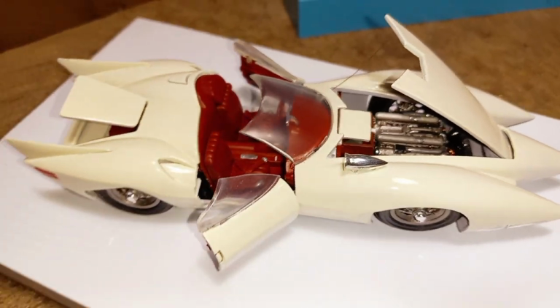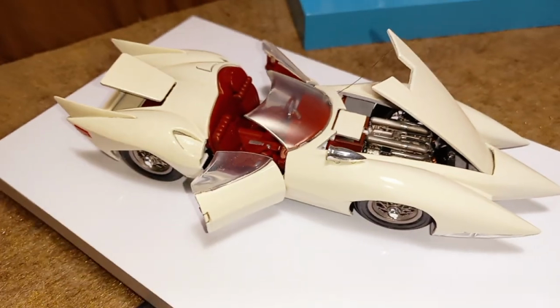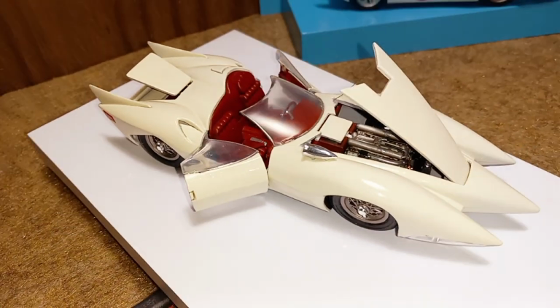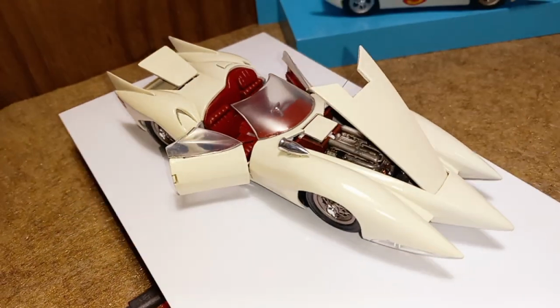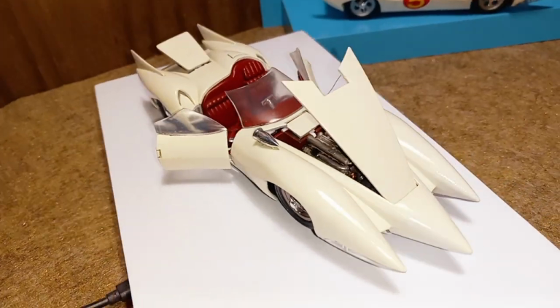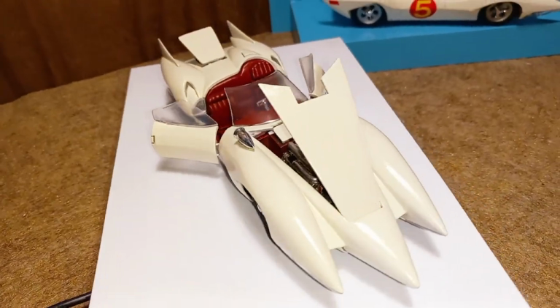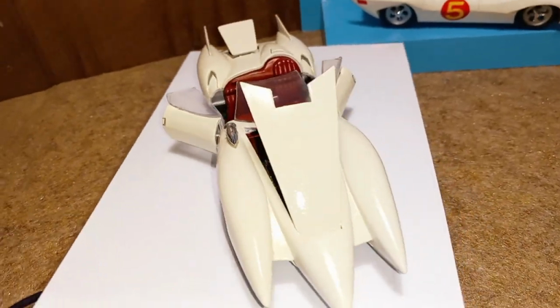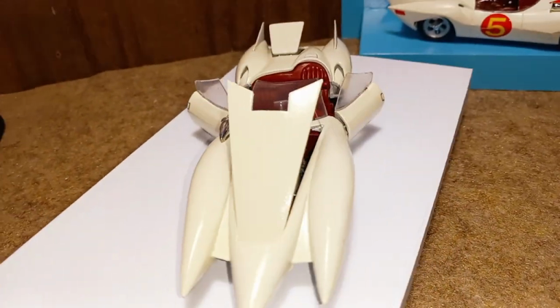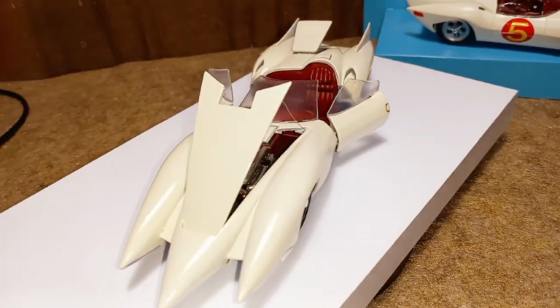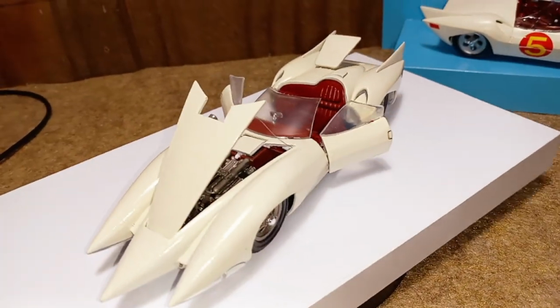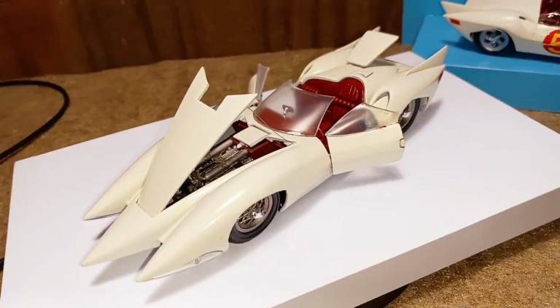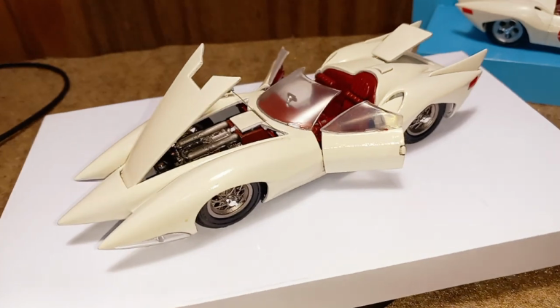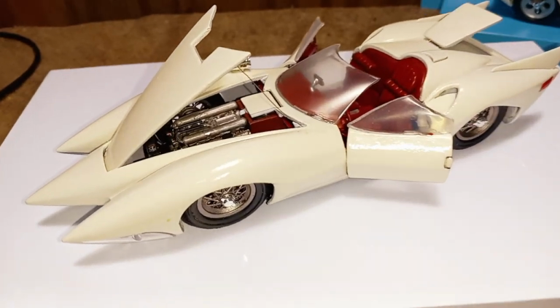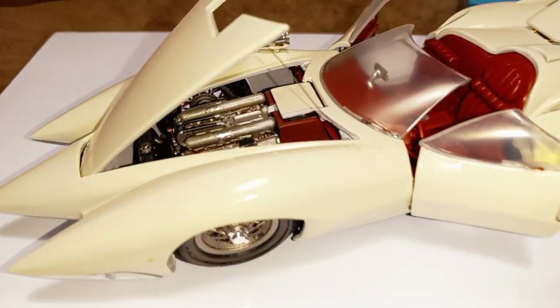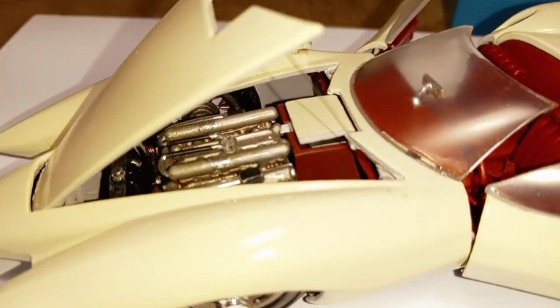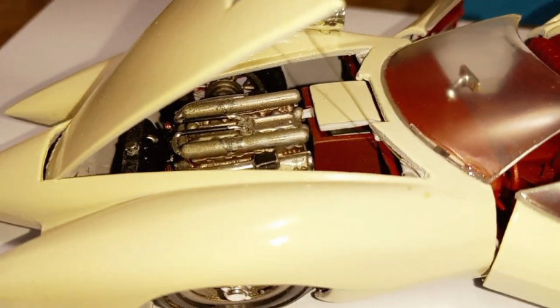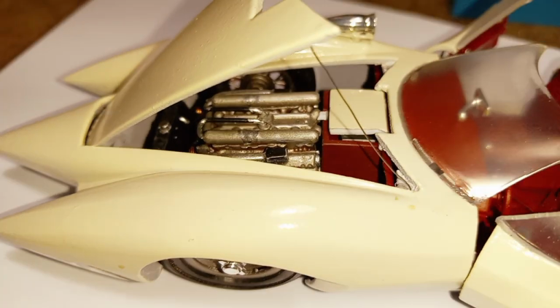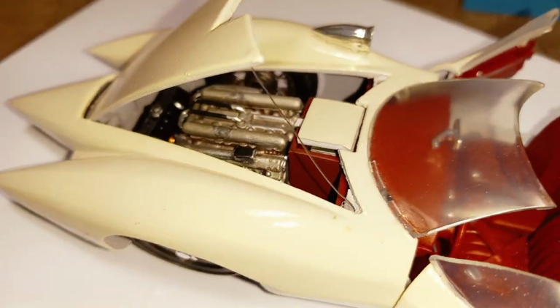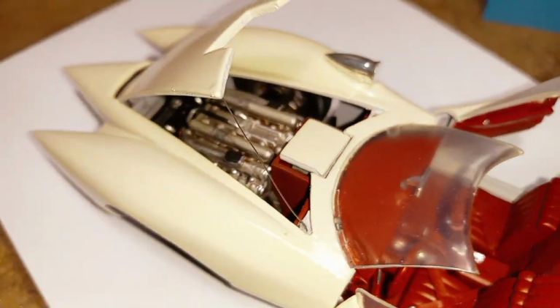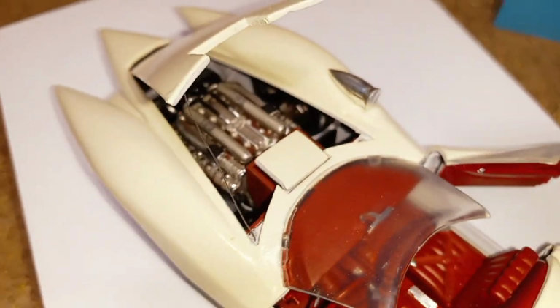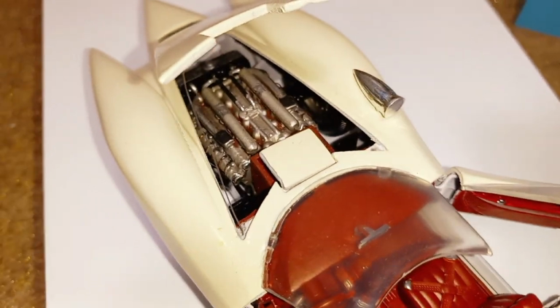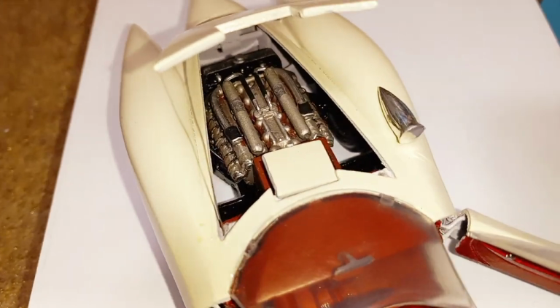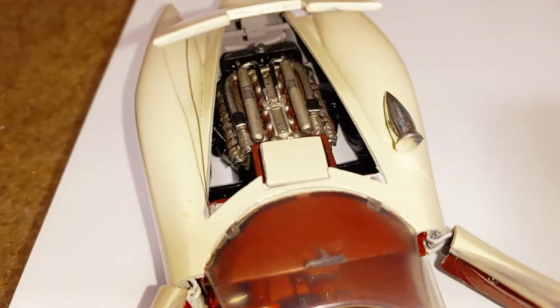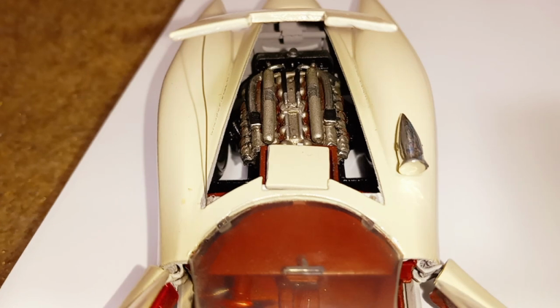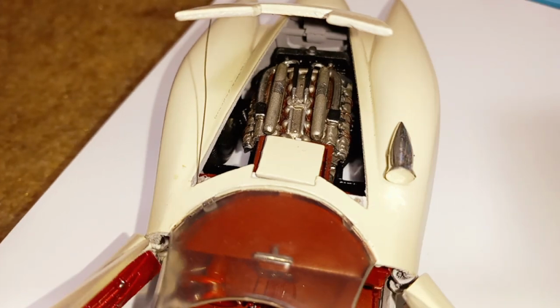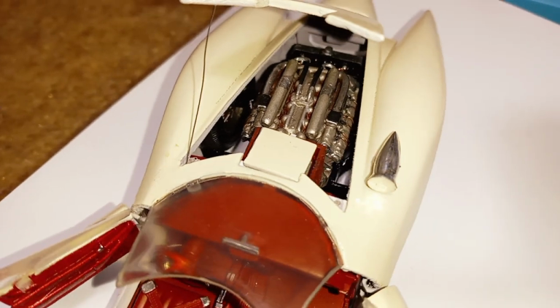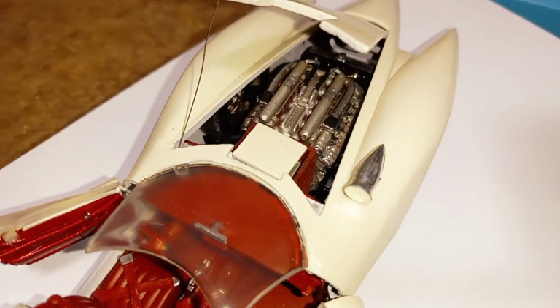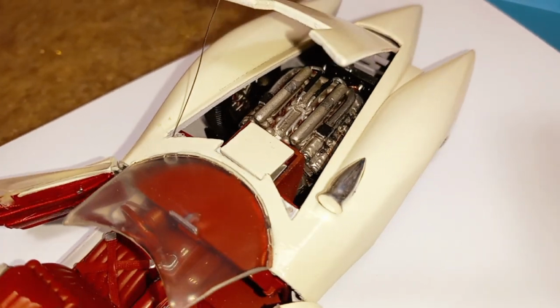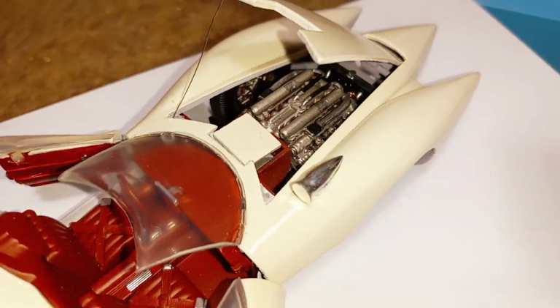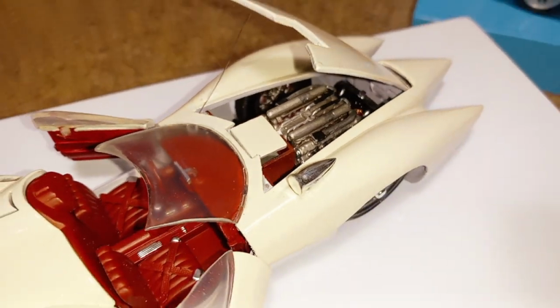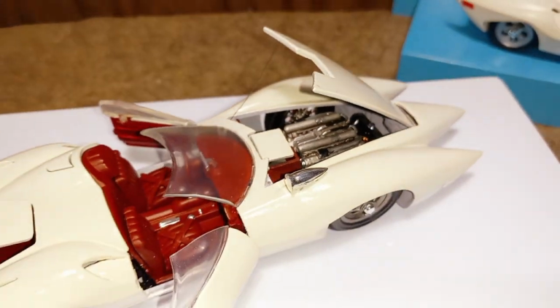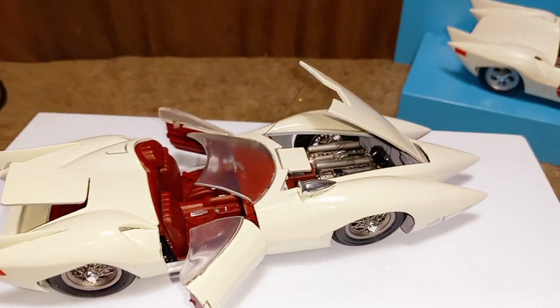With this particular car, the Mach 5, you wouldn't really want to put a small block Chevy in it. So I wanted to do something a little more different — like always, right? But yeah, I thought you guys would like this one.